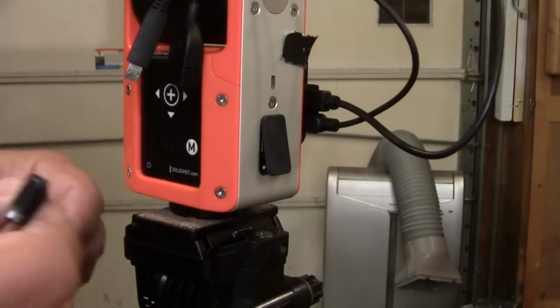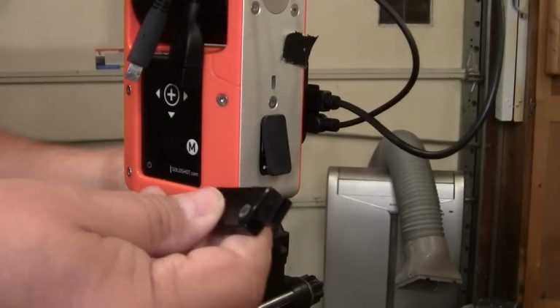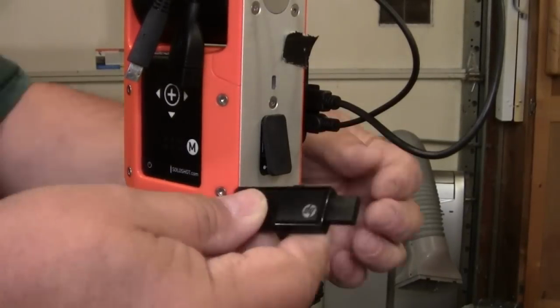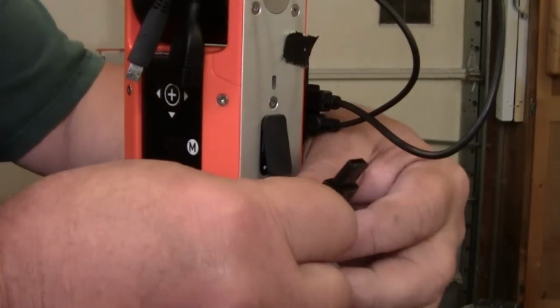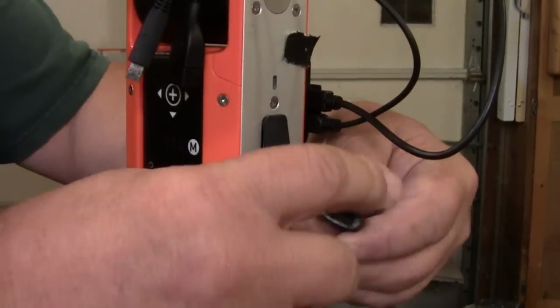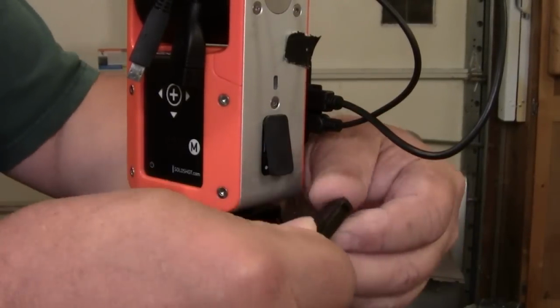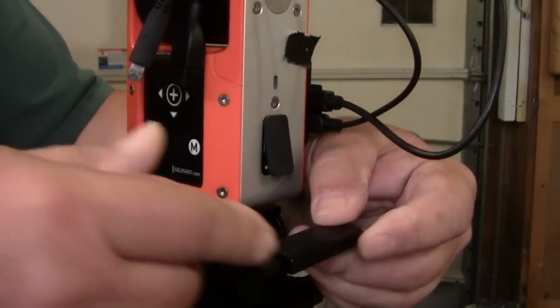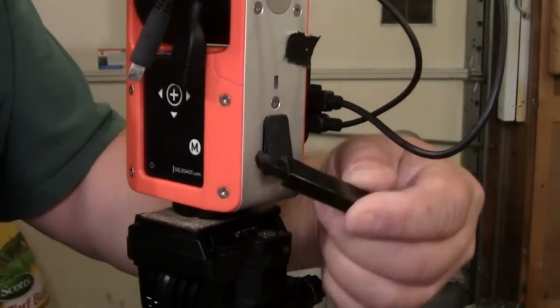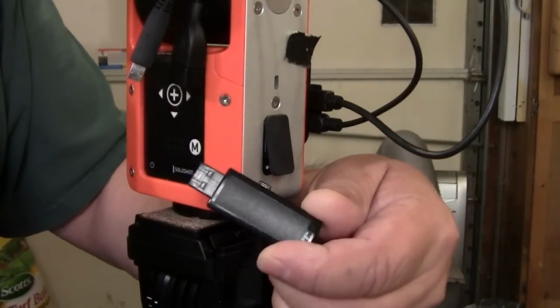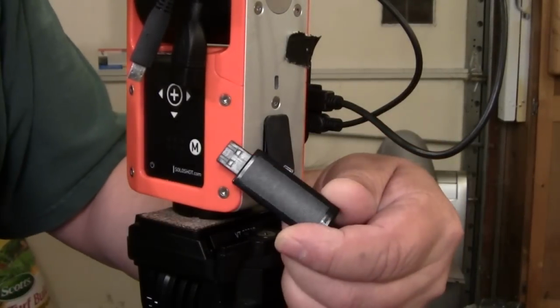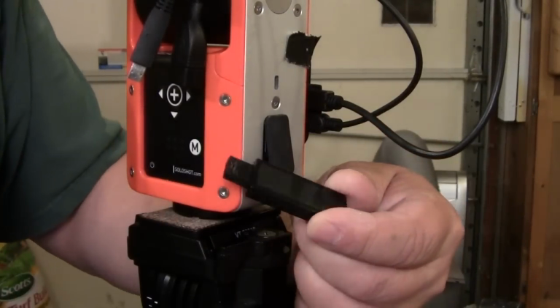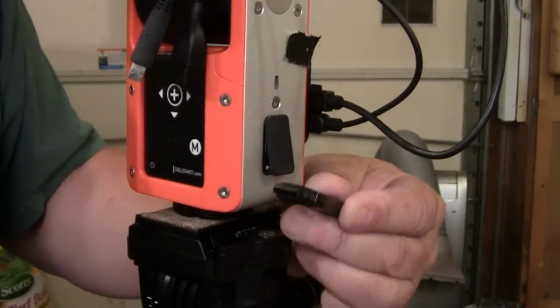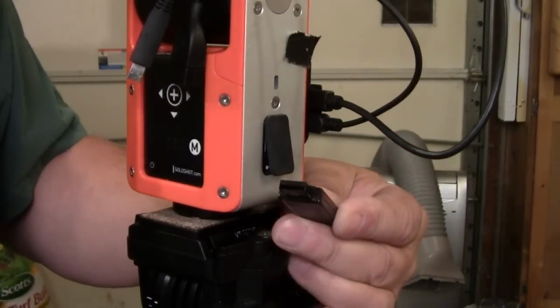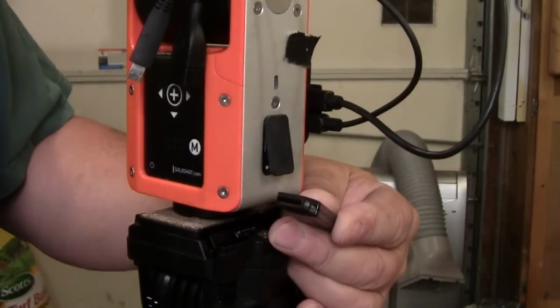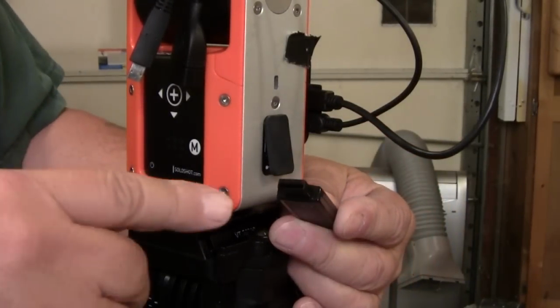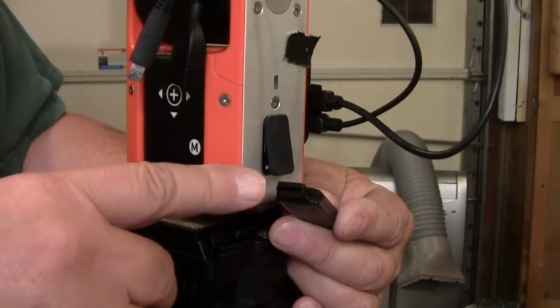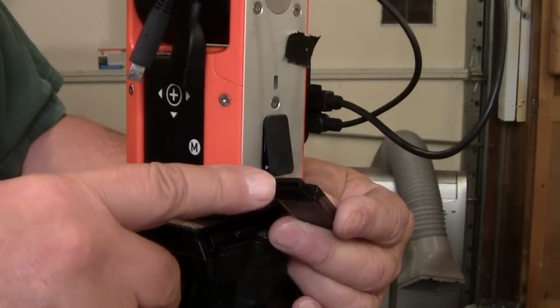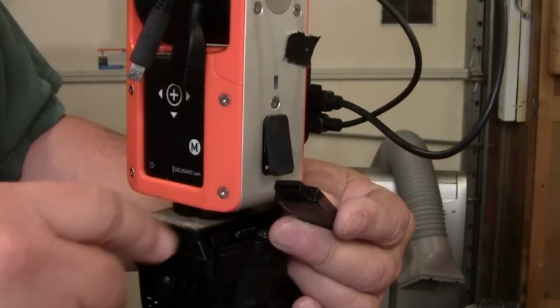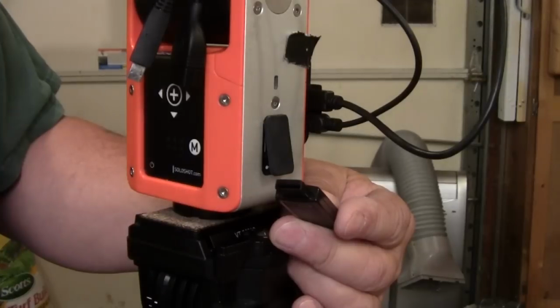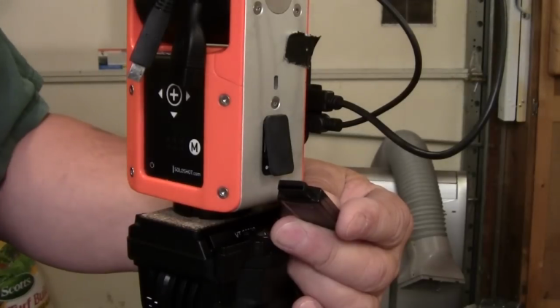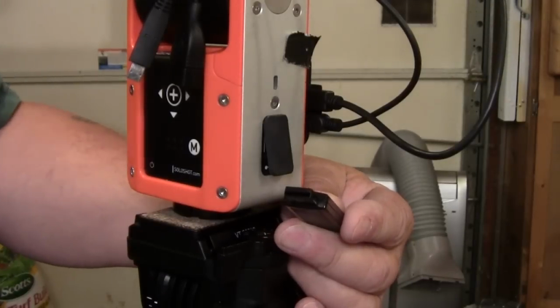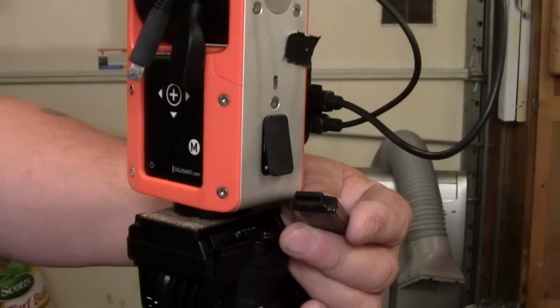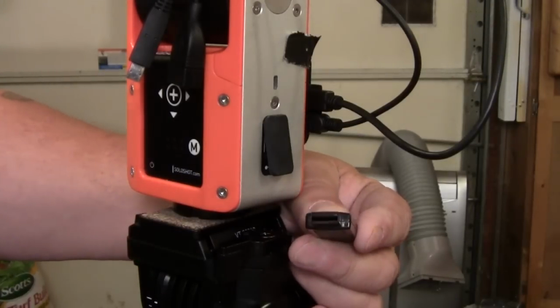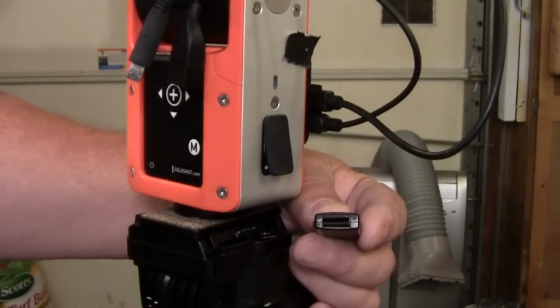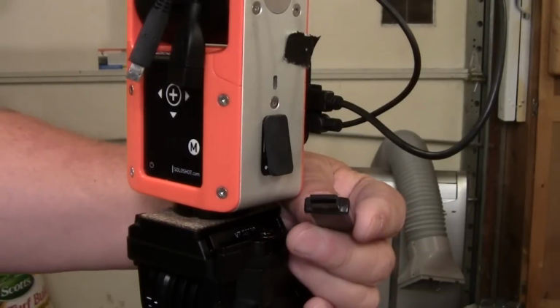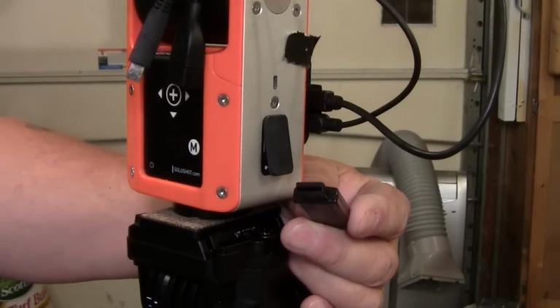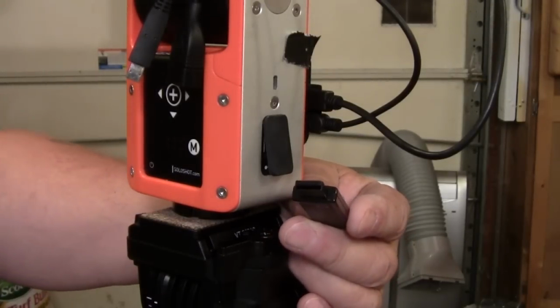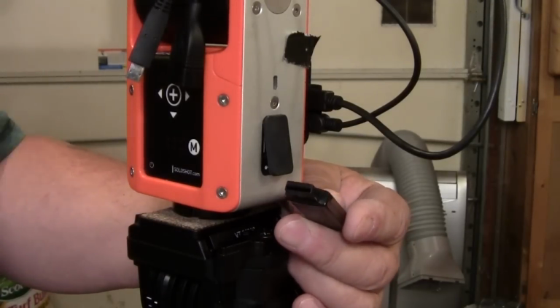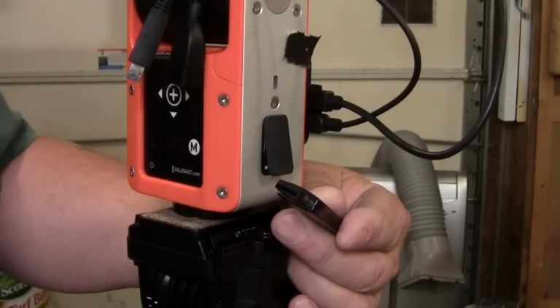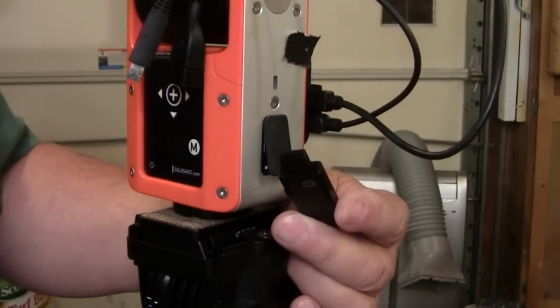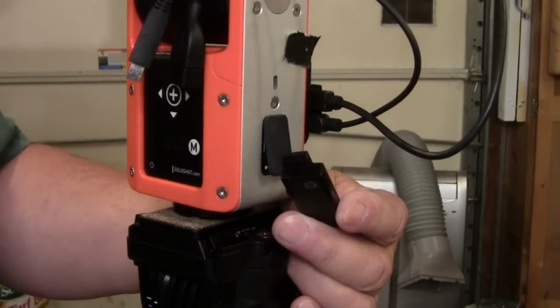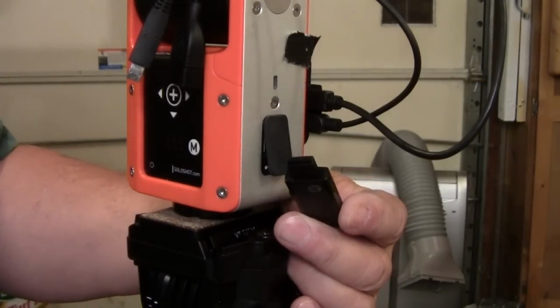Soloshot had a workaround. You need a 2.0 version thumb drive, indicated by the black plastic inside the plug, and it has to be totally blank.